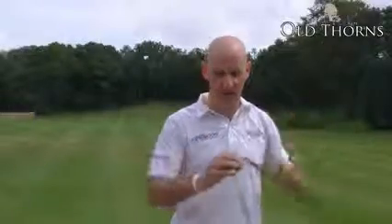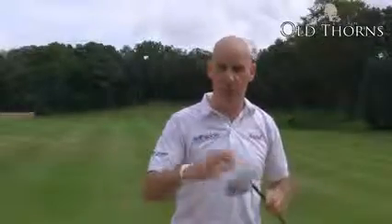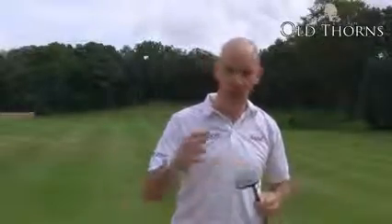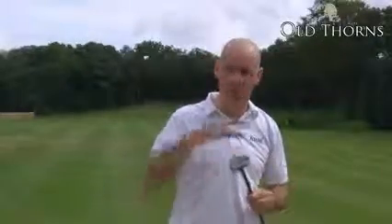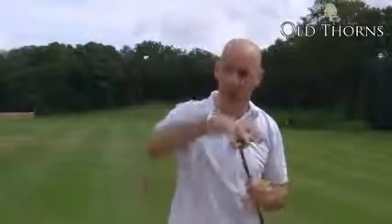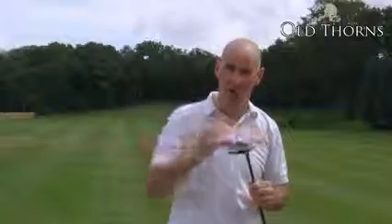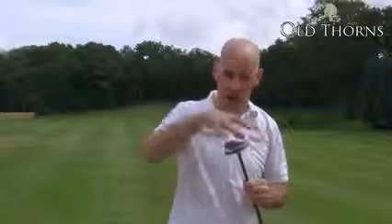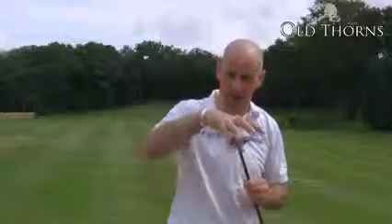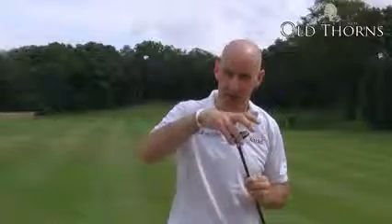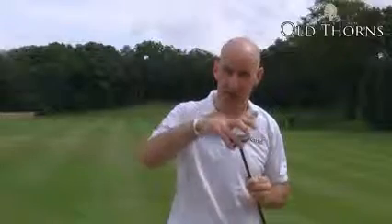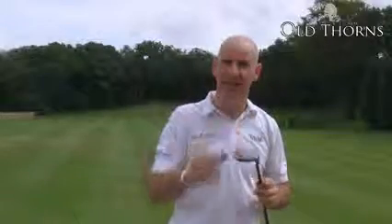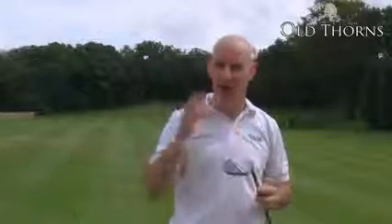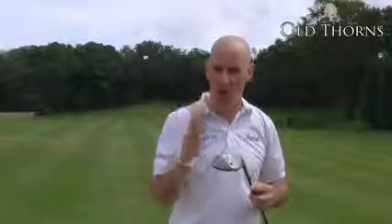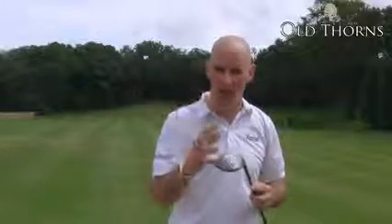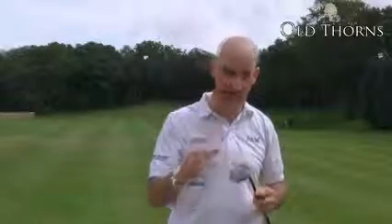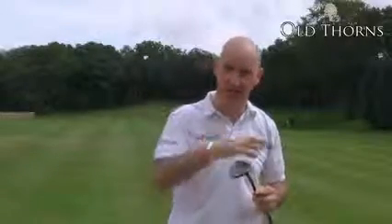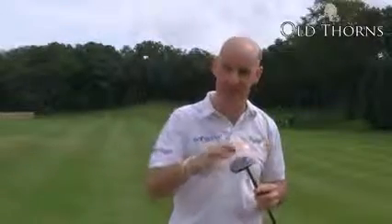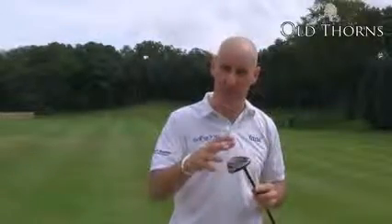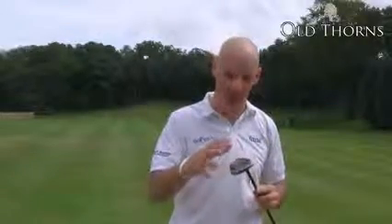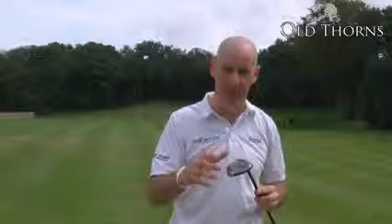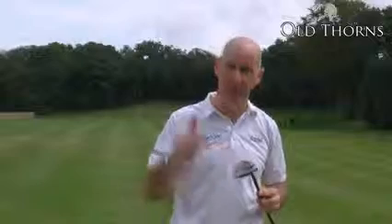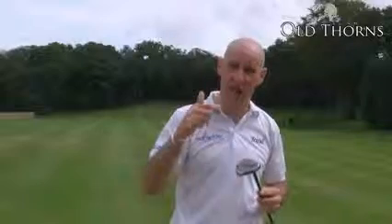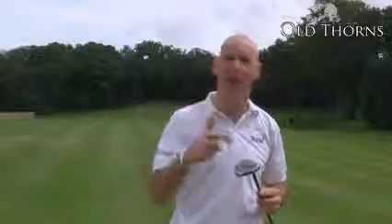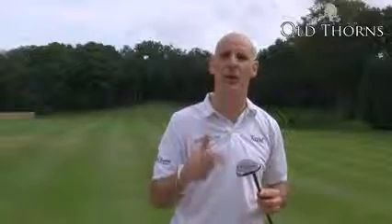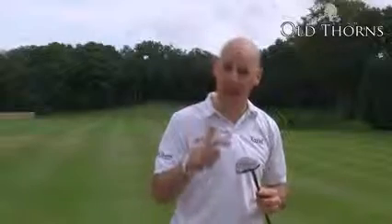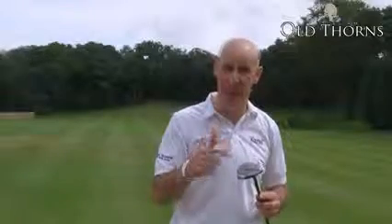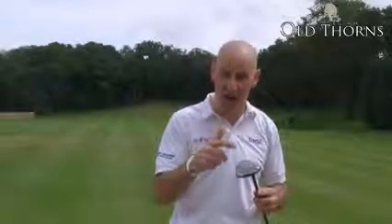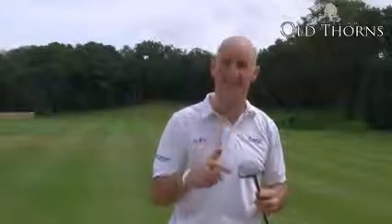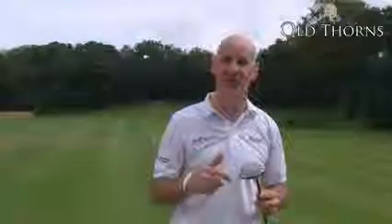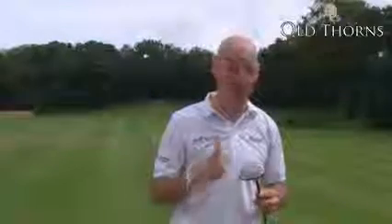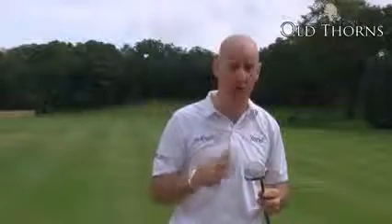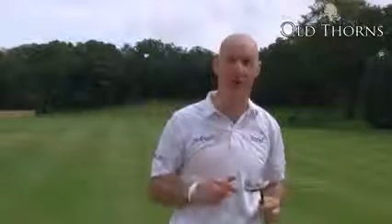So if you're somebody who's looking for a hybrid with a larger head that has all the forgiveness you'd expect, check out the Callaway FT-IZ series on Golfbidder.